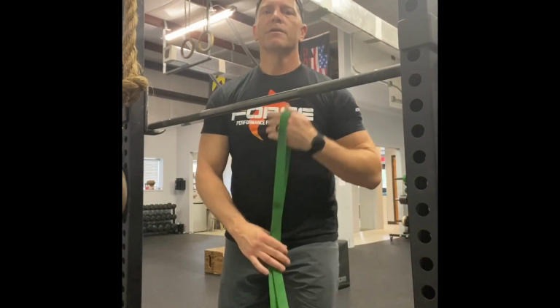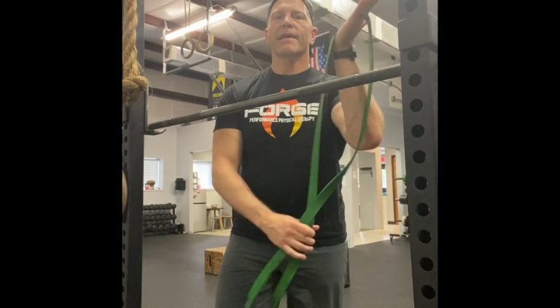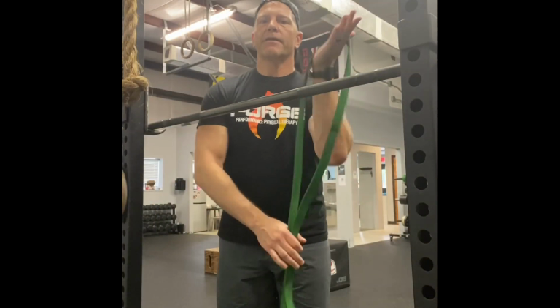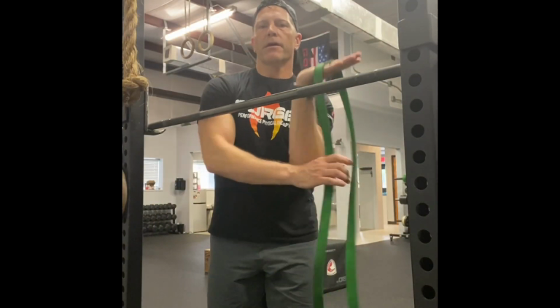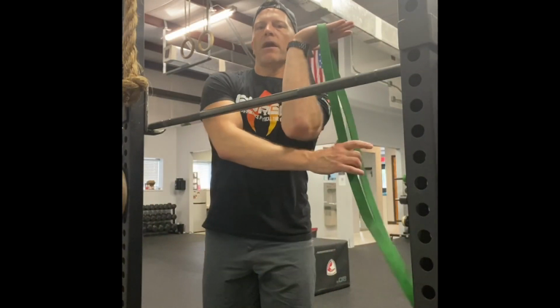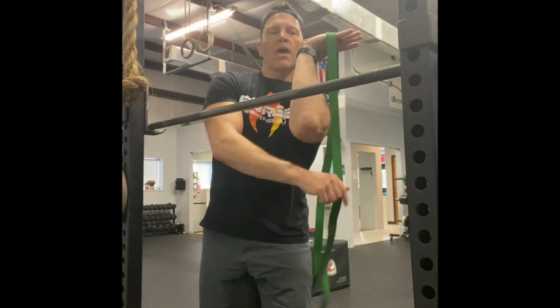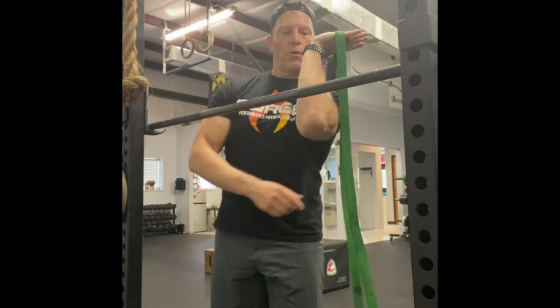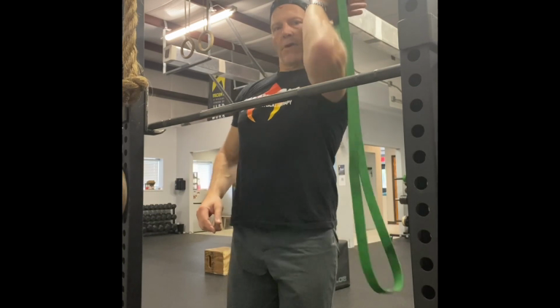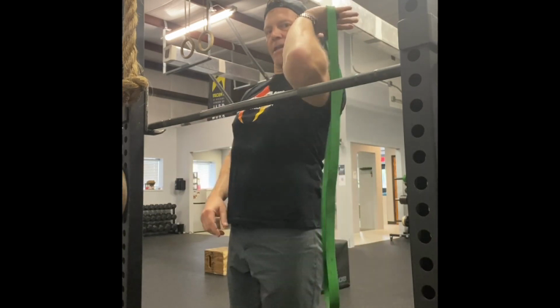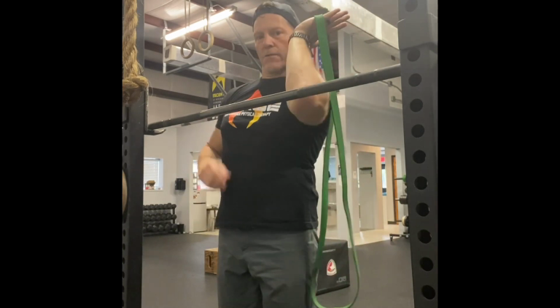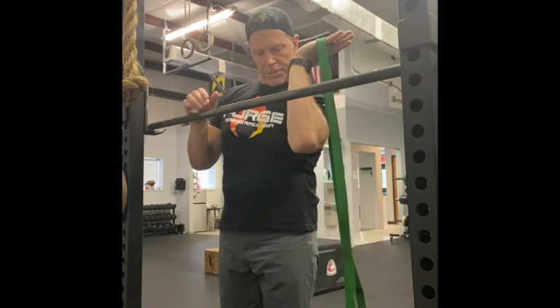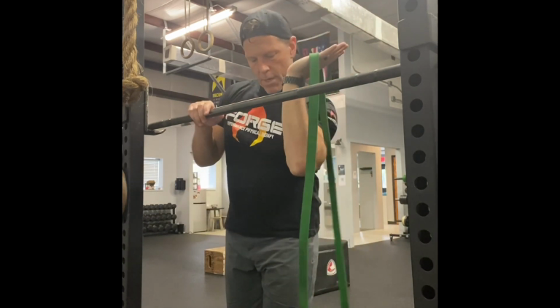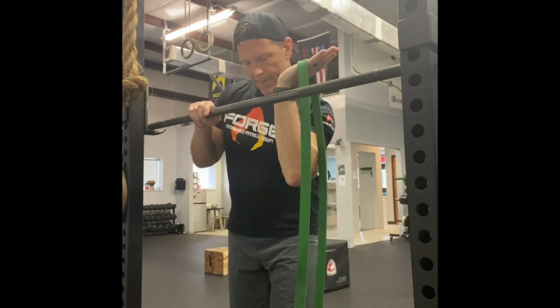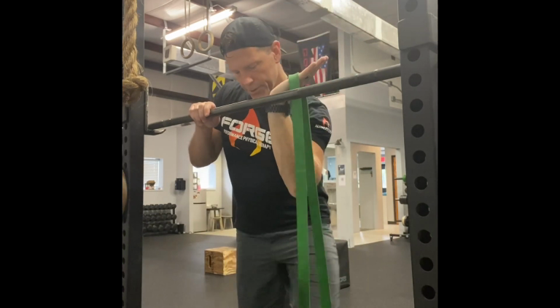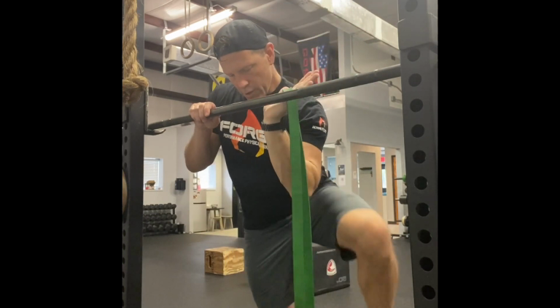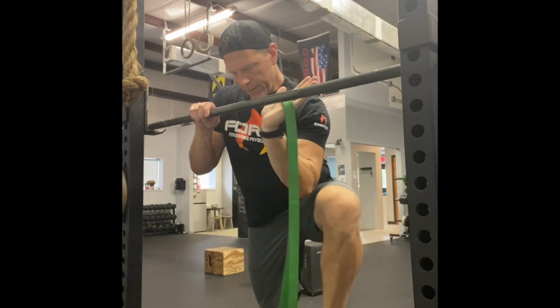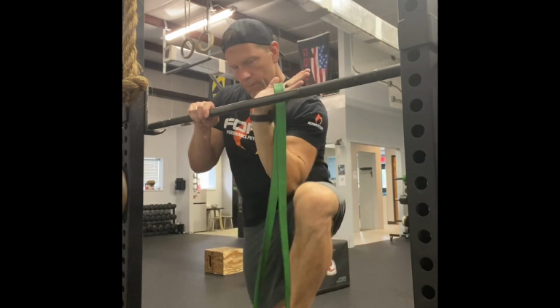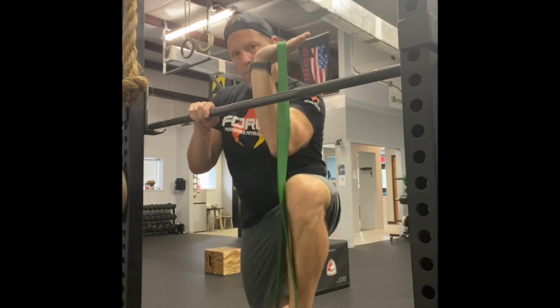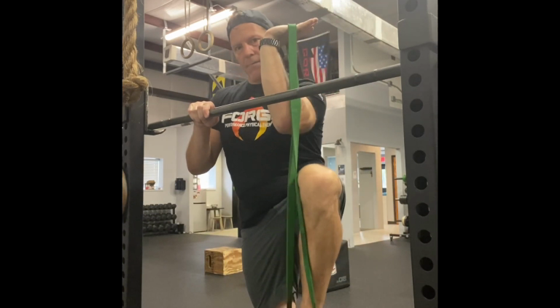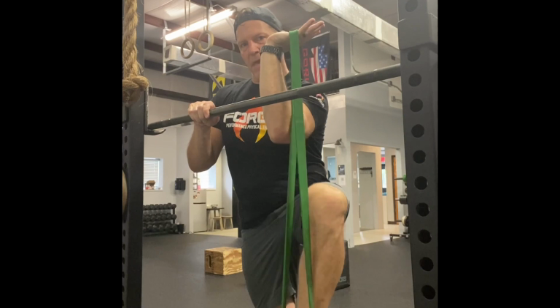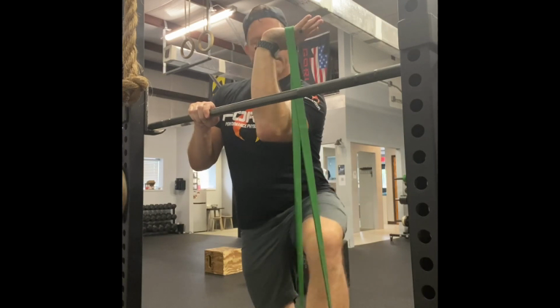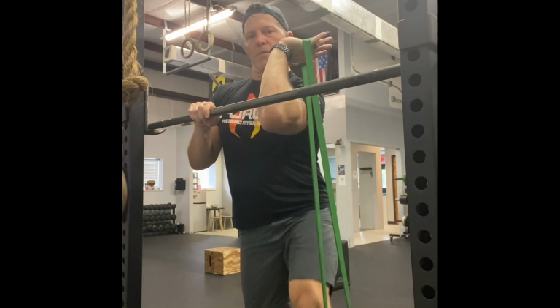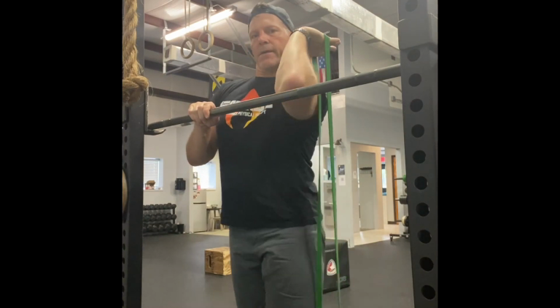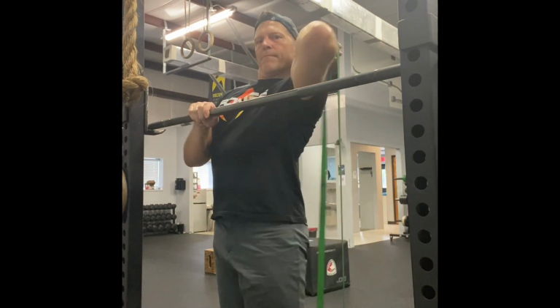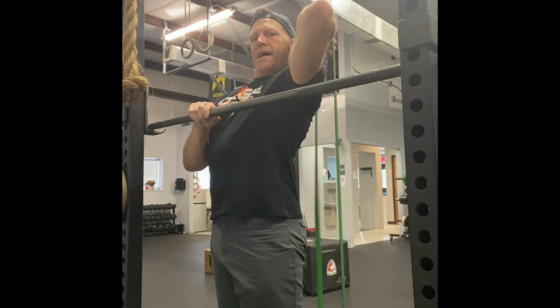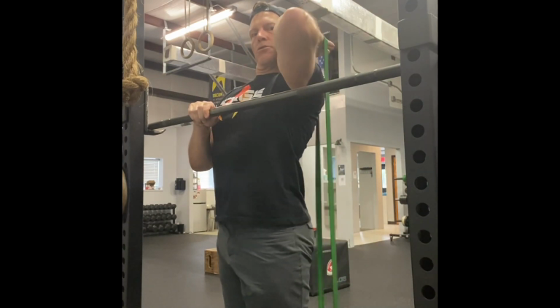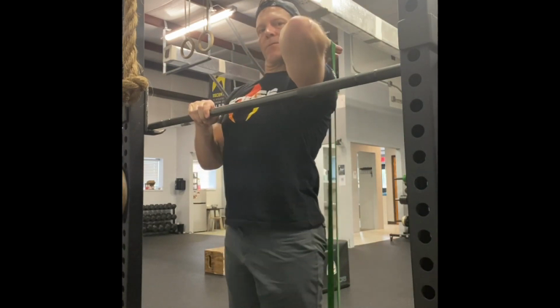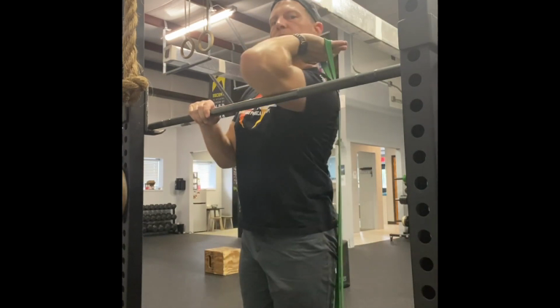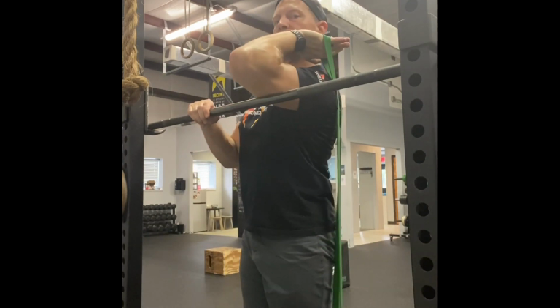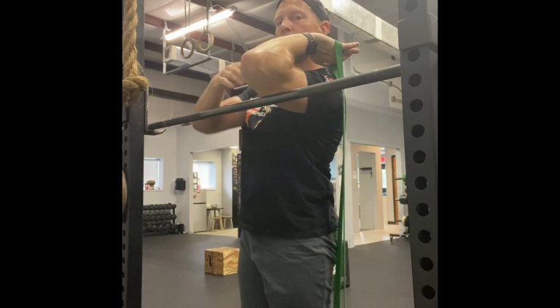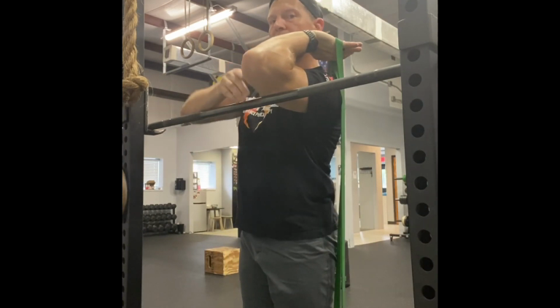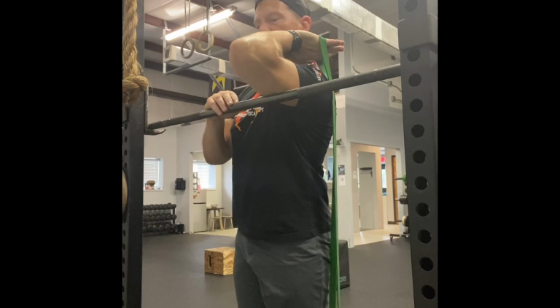I'm going to take my band, hook it in my arm, get into that front rack position, and hook my foot right into the bottom of that band. I'm going to bring it up behind my shoulder and get my elbow up on top of my bar.